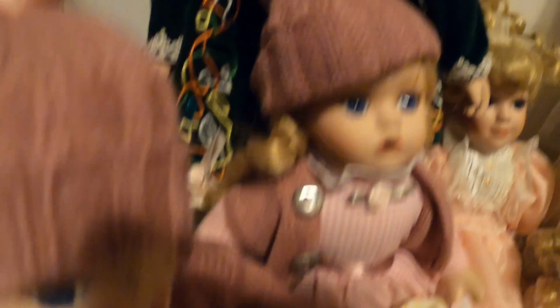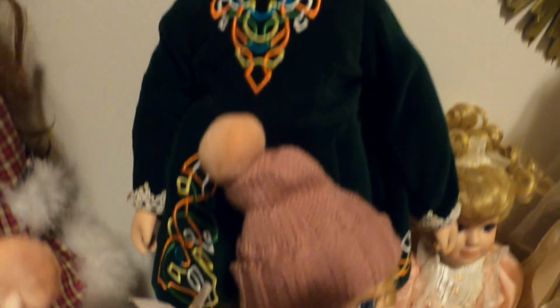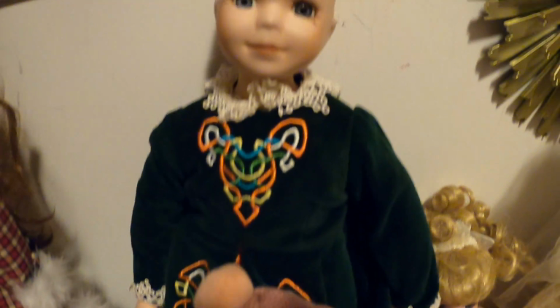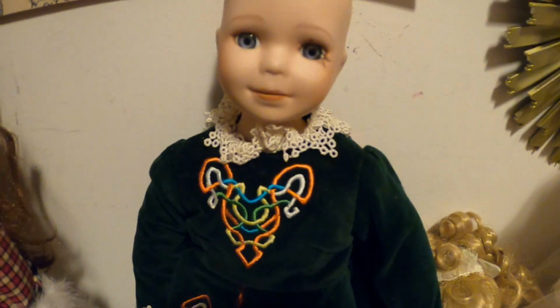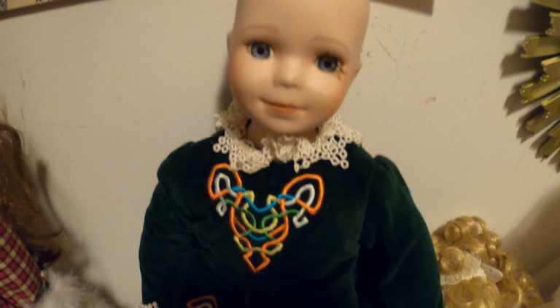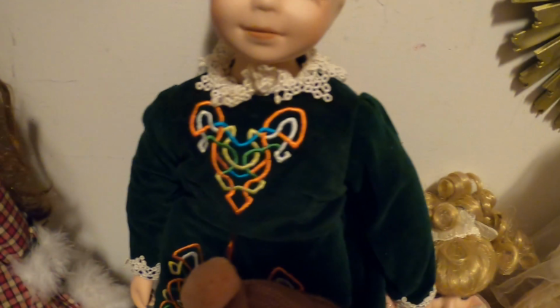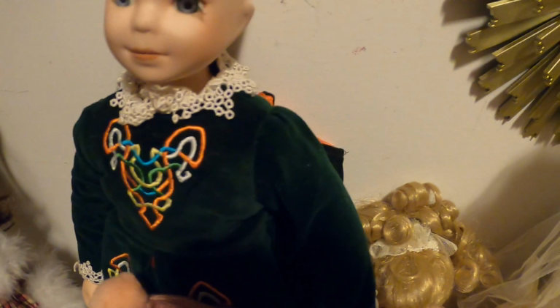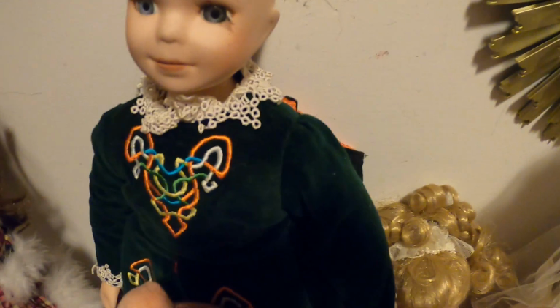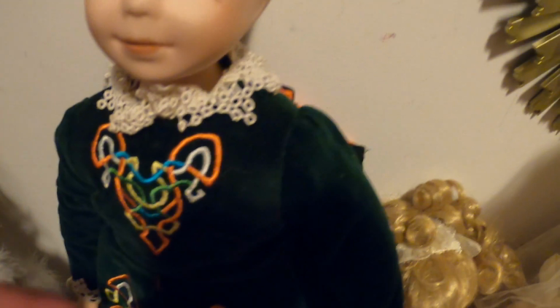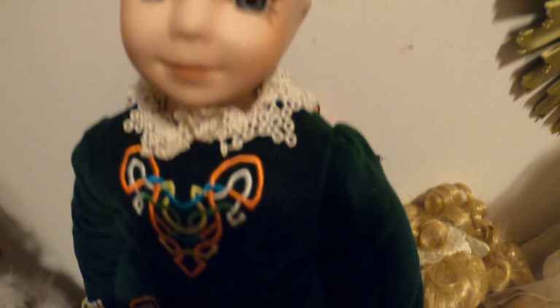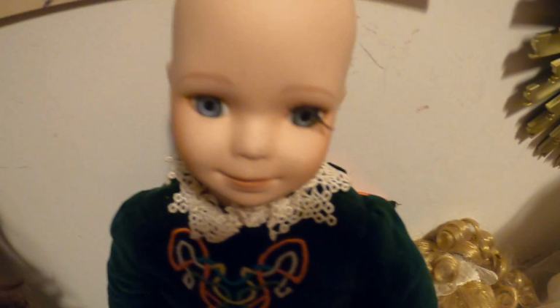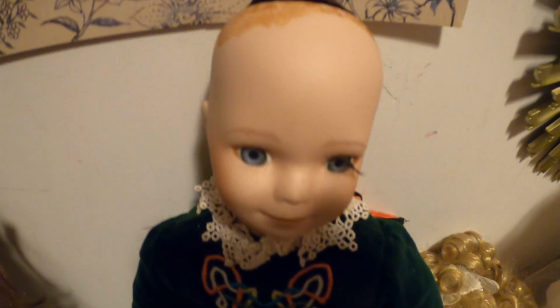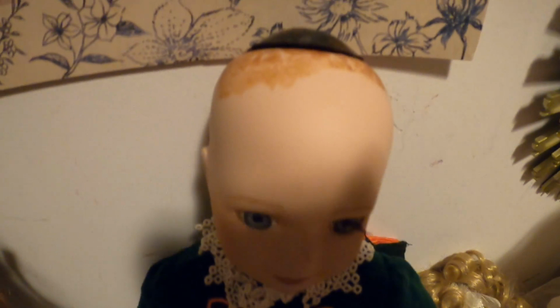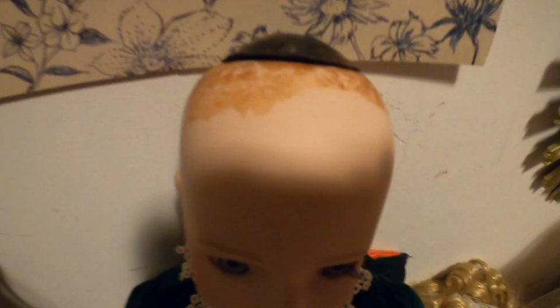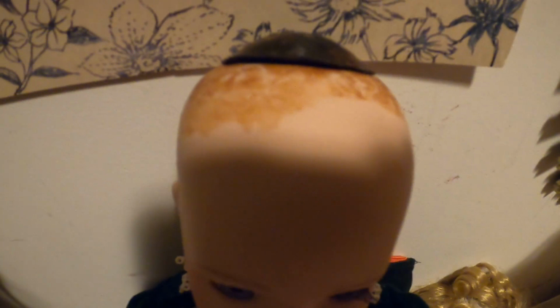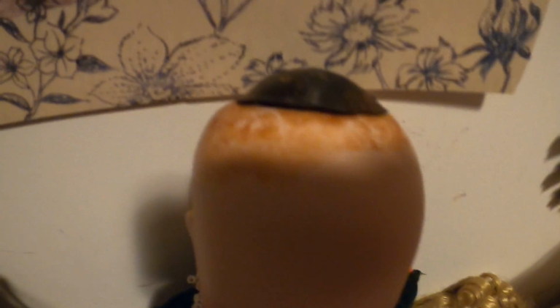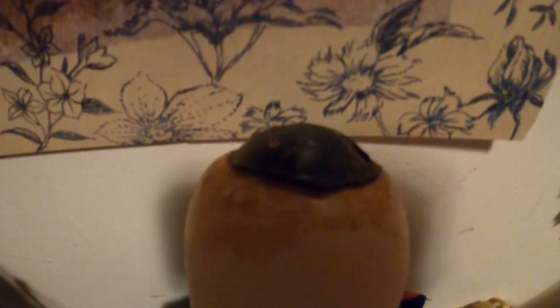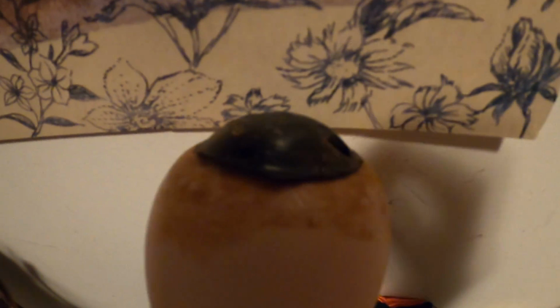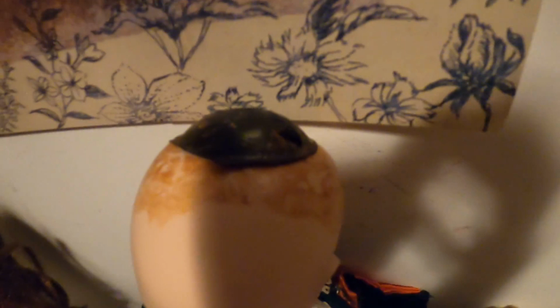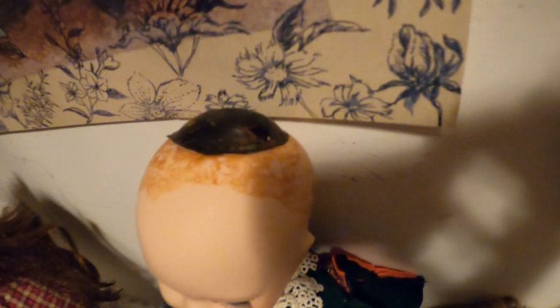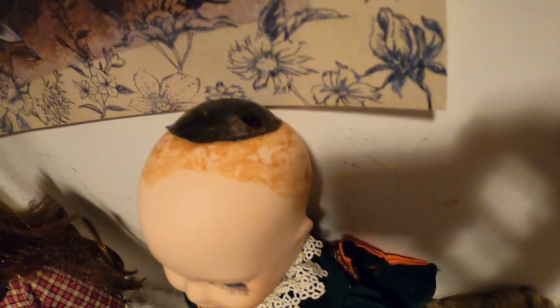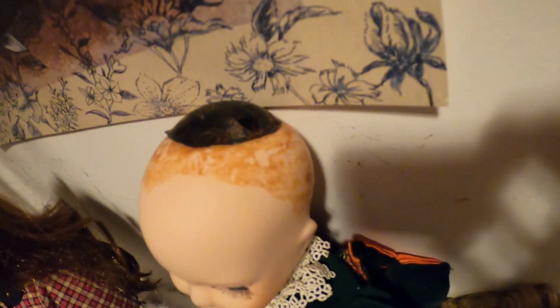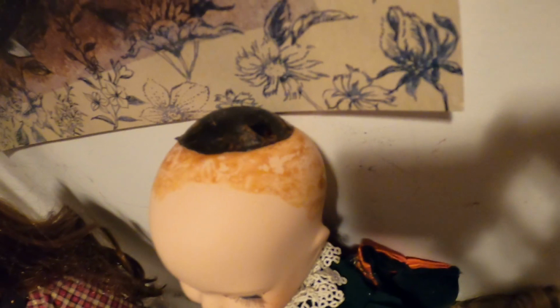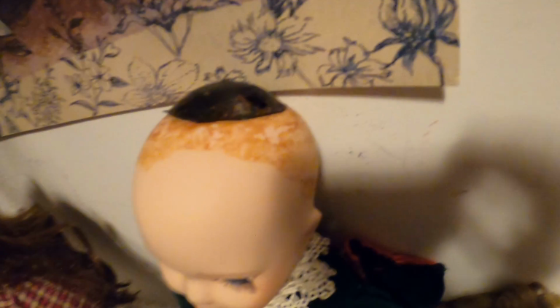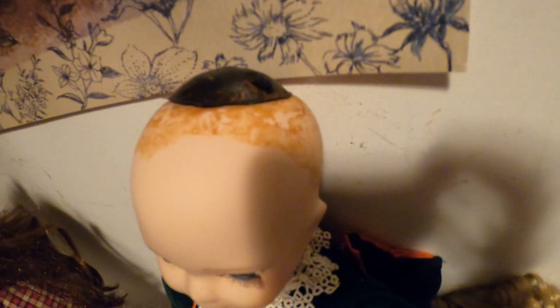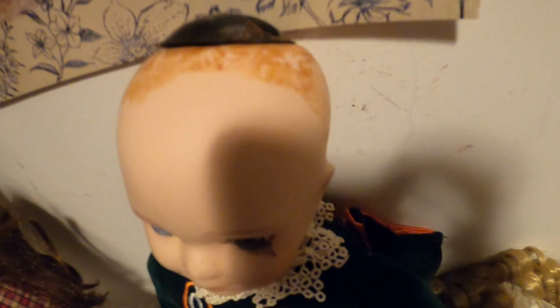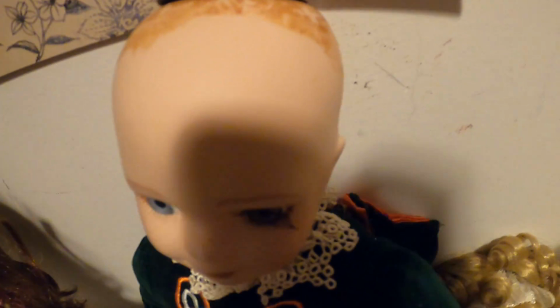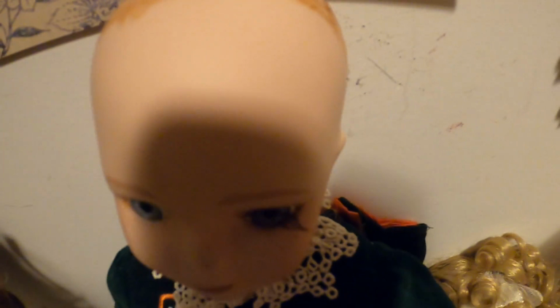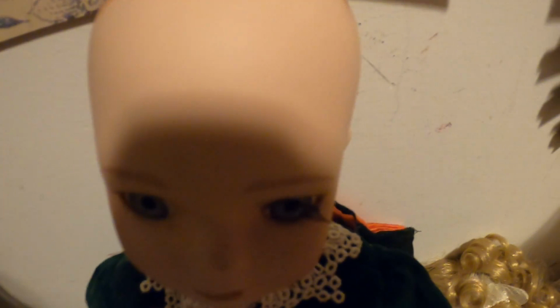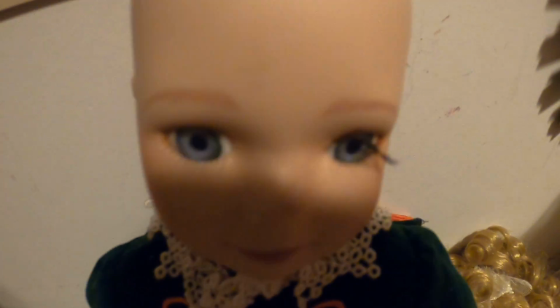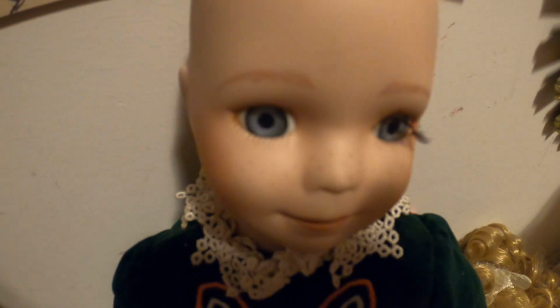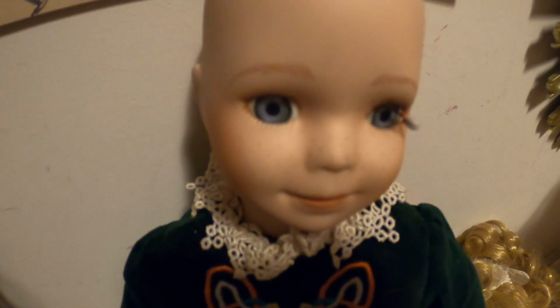Then I have this one up here — beautiful dress and all, but she's missing her hair. I'm not sure where her hair is, but I have to look for it. Look at that pretty face.